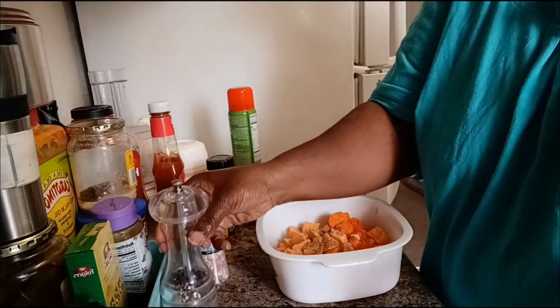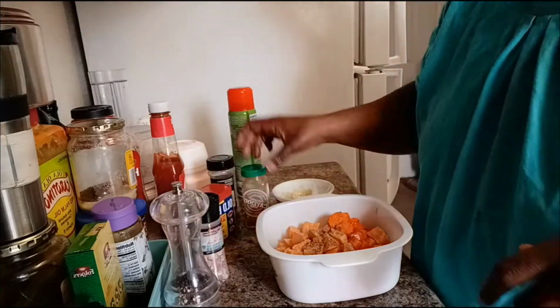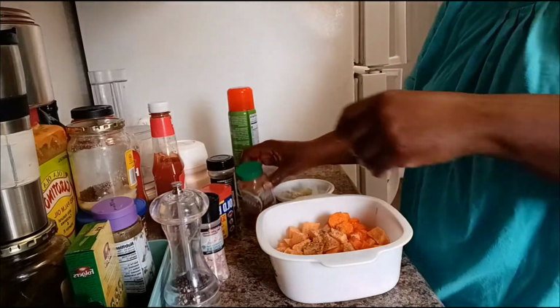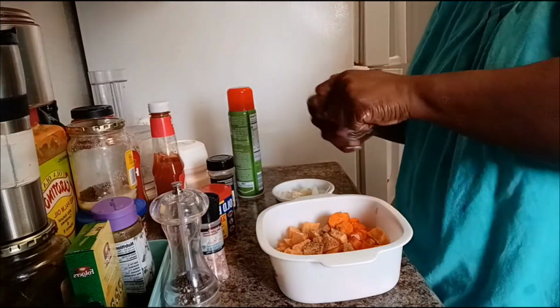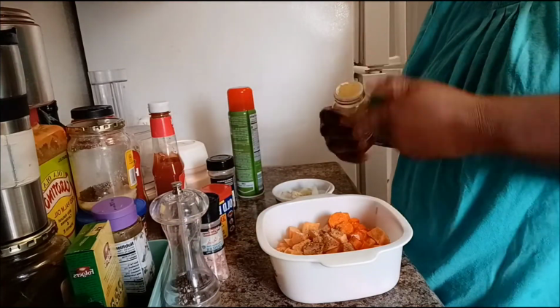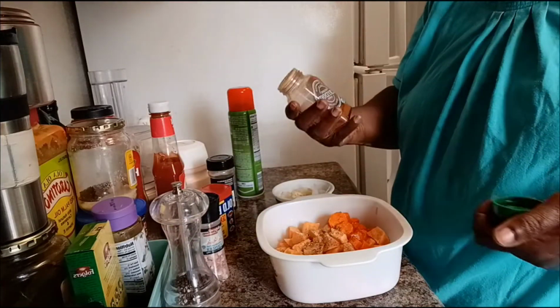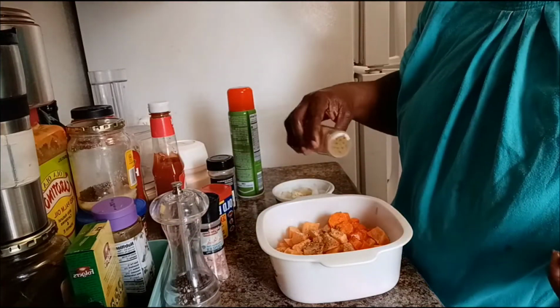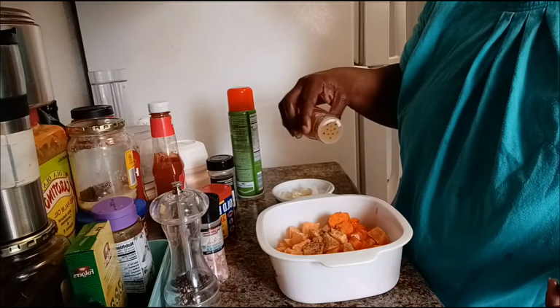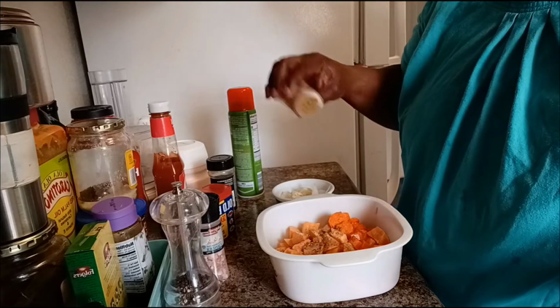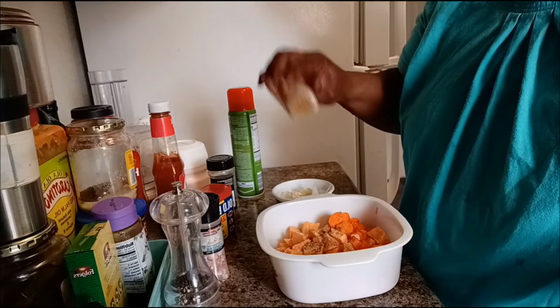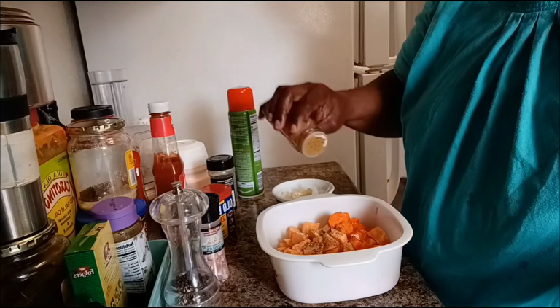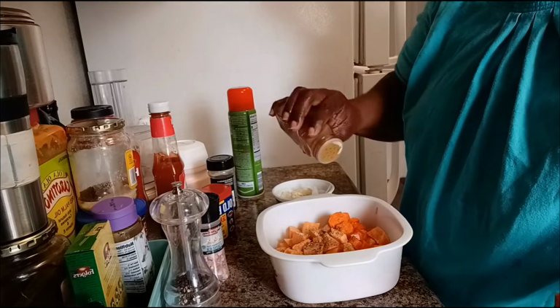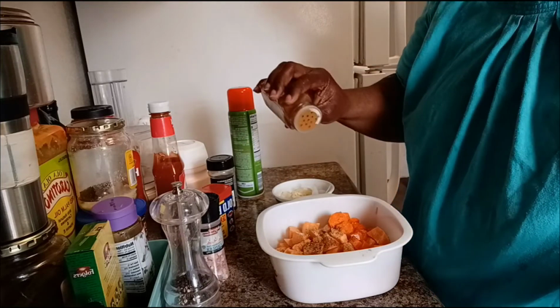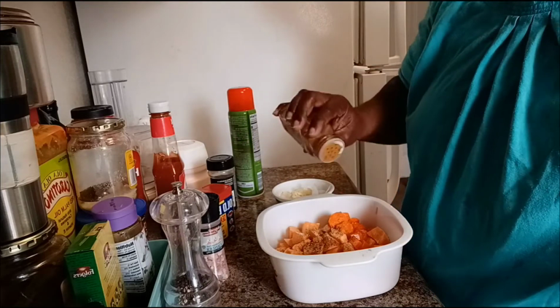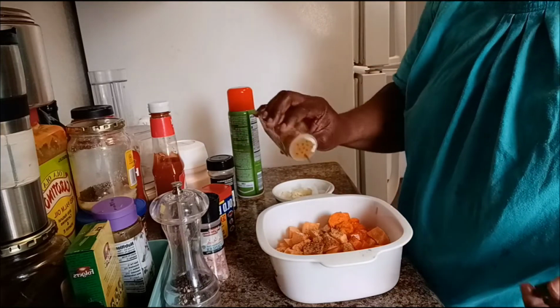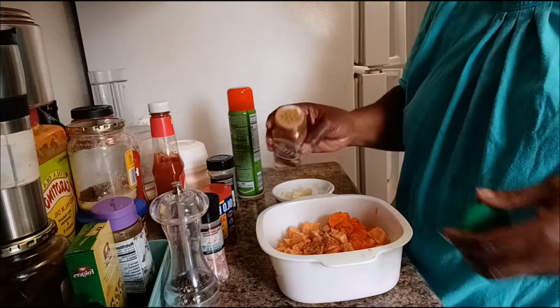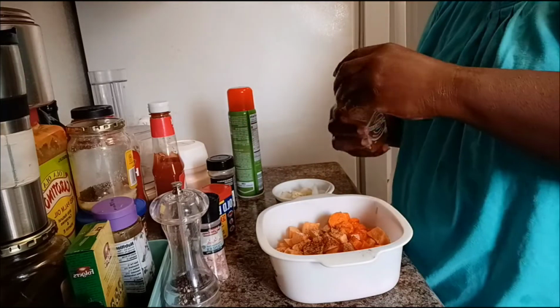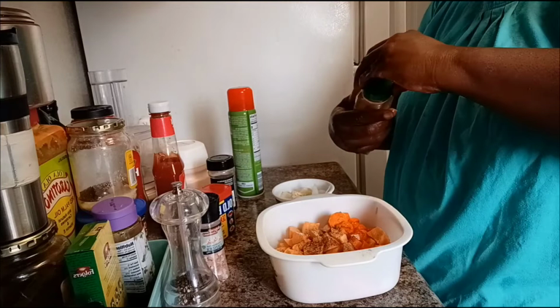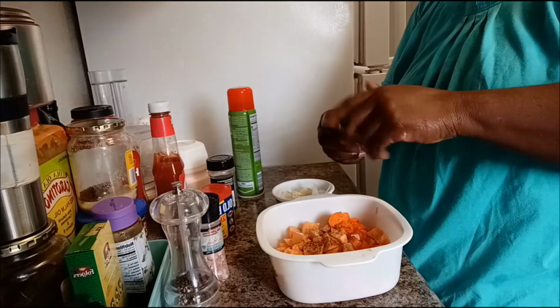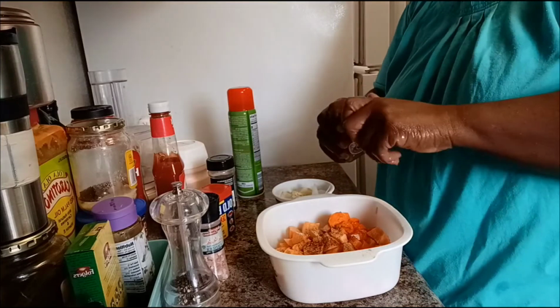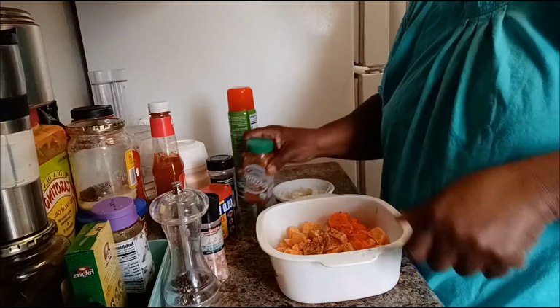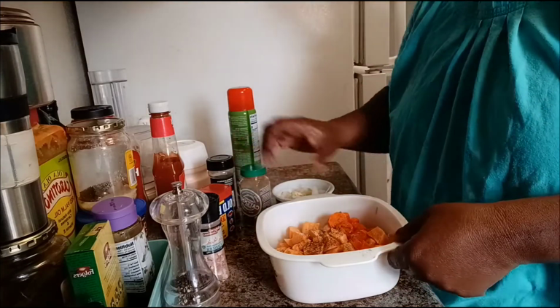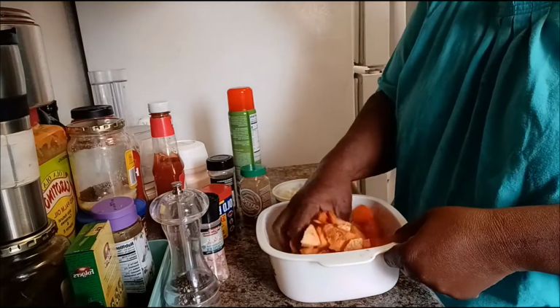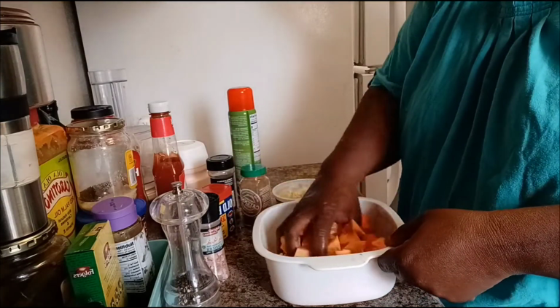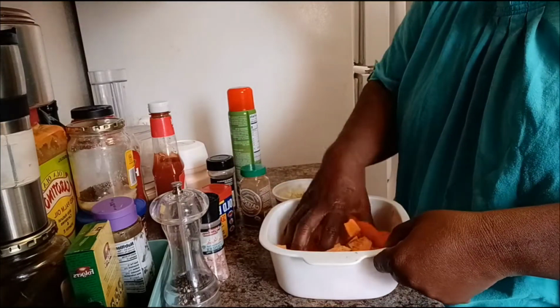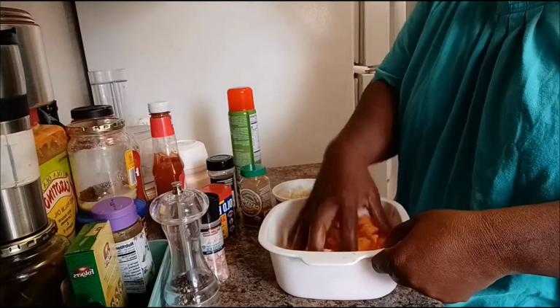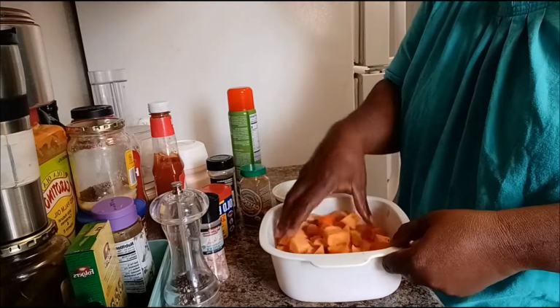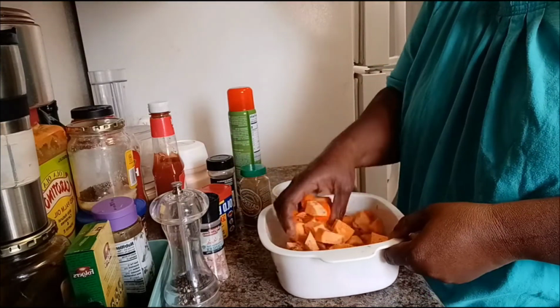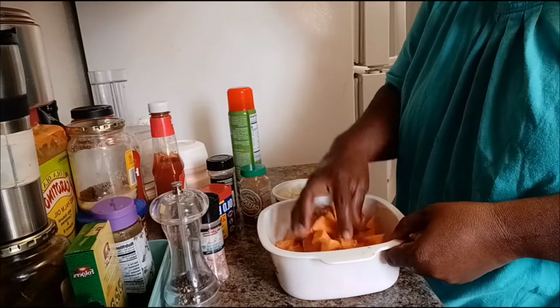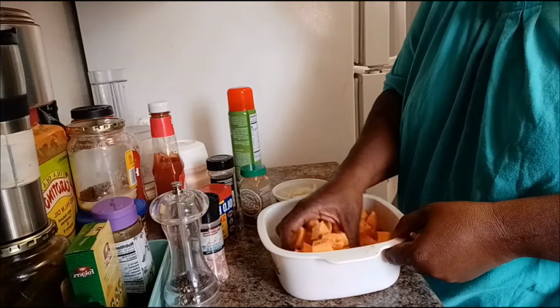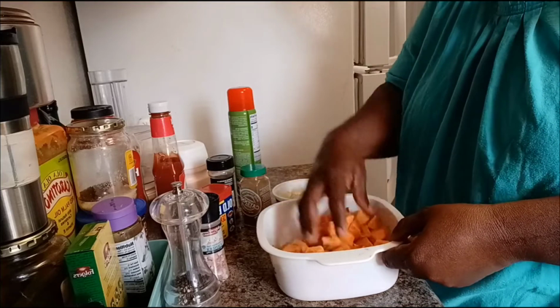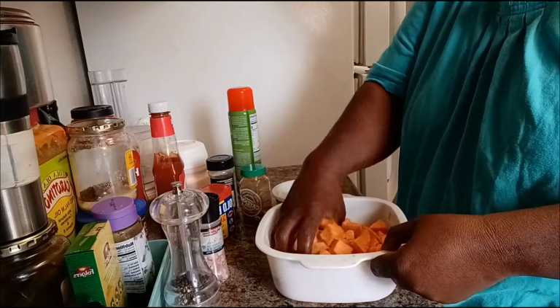Just some pepper and just a pinch of cayenne pepper — just a dash. I like to have just a little spice of mine.